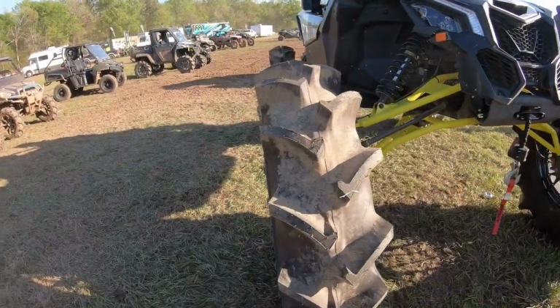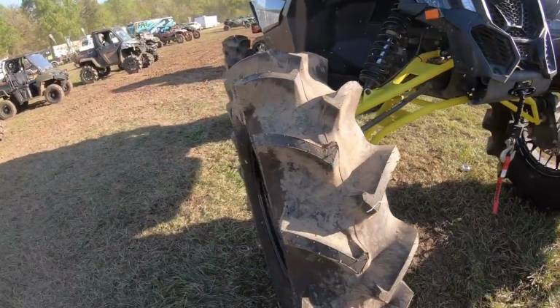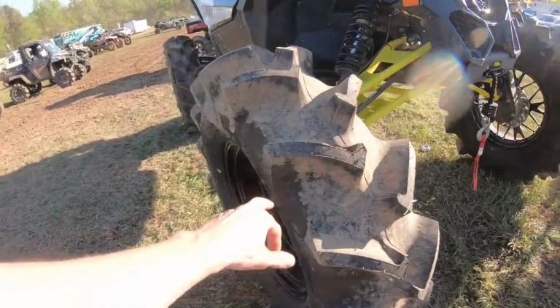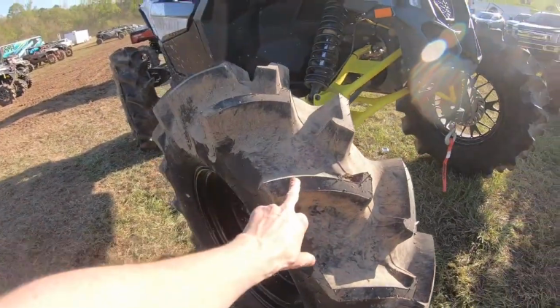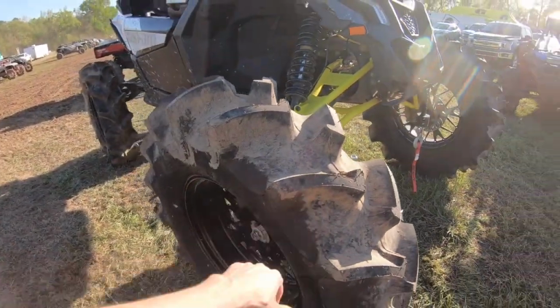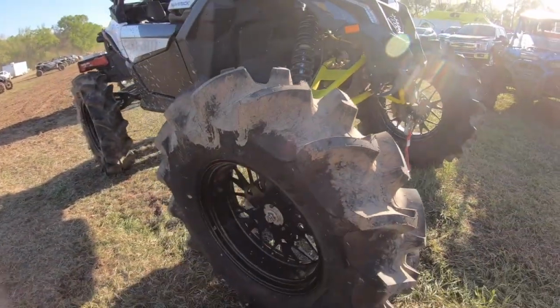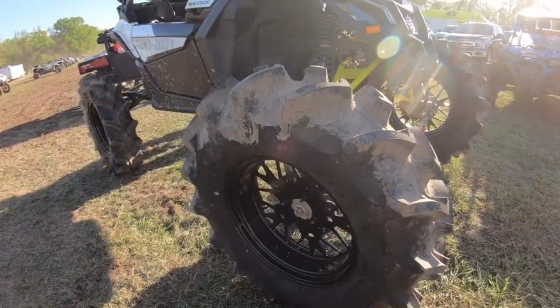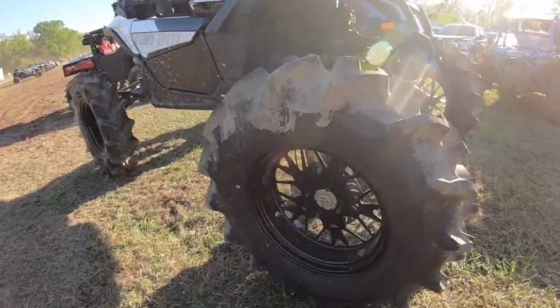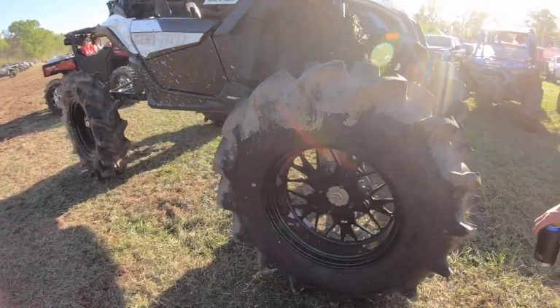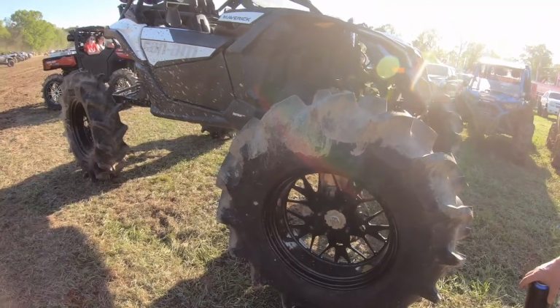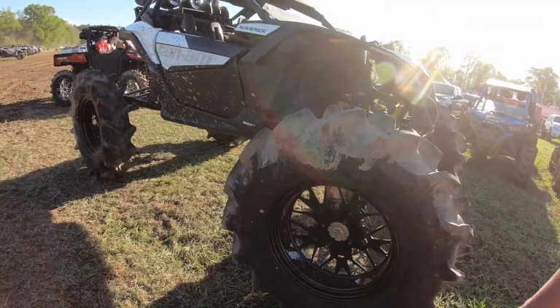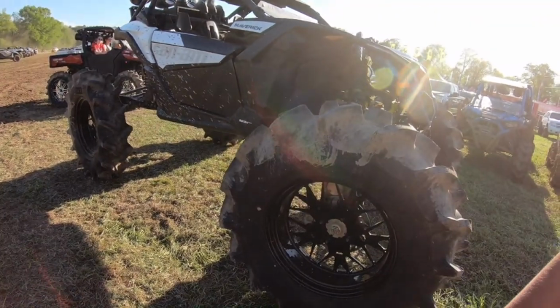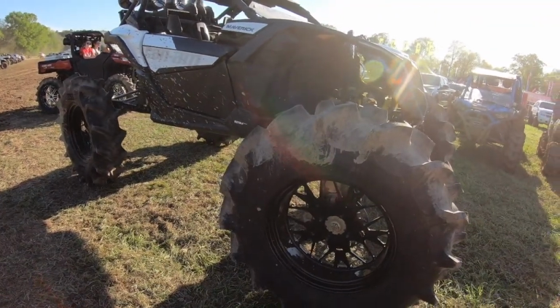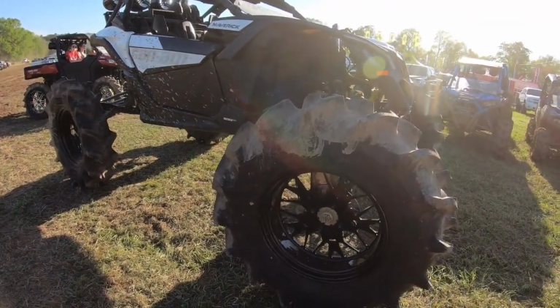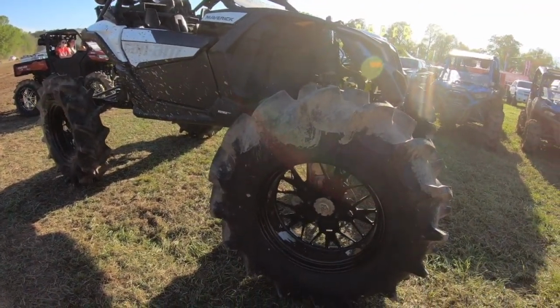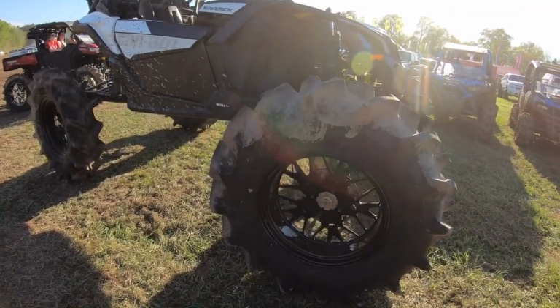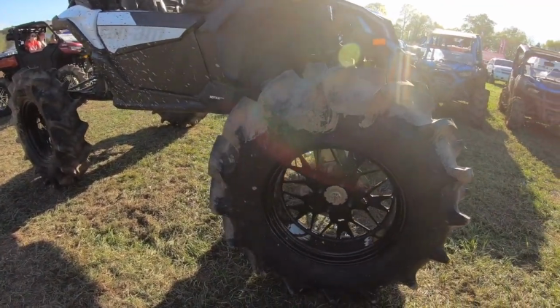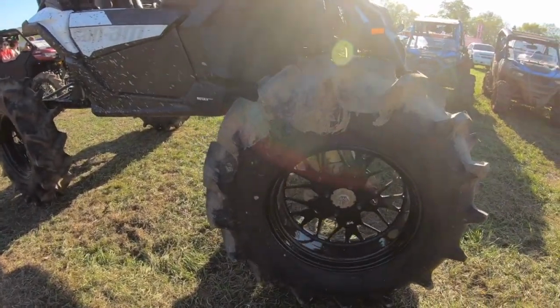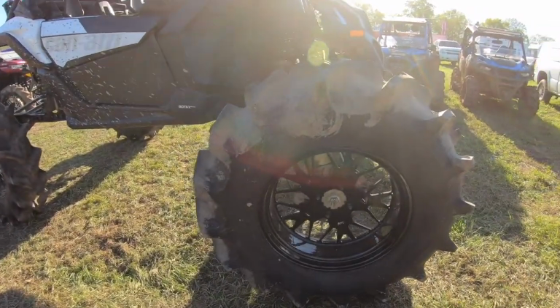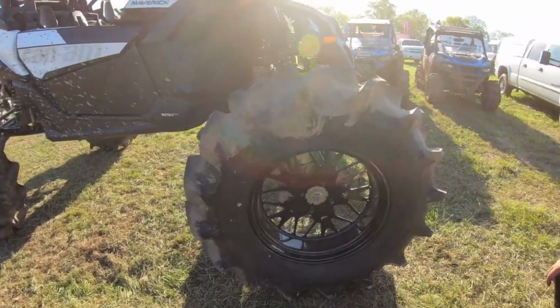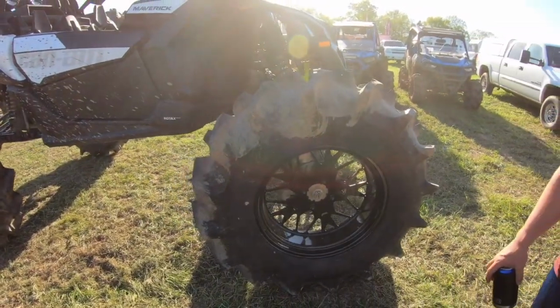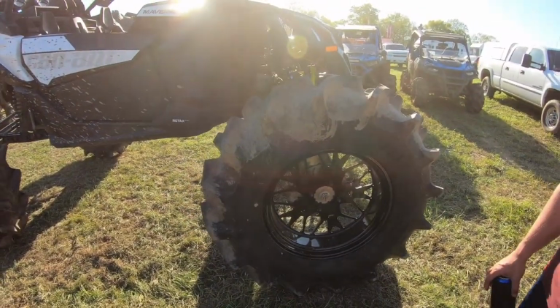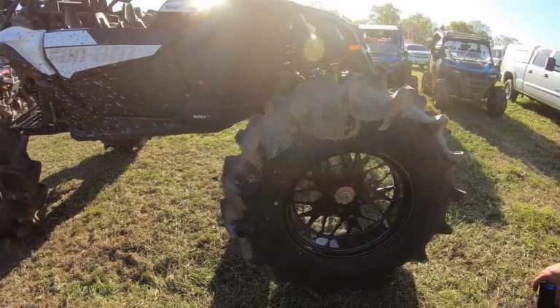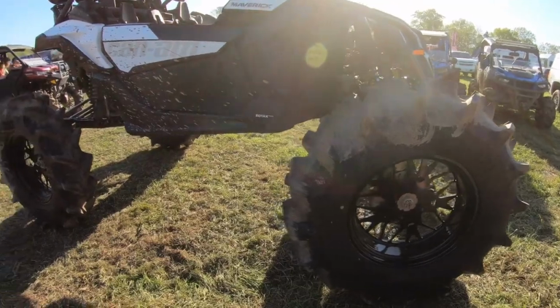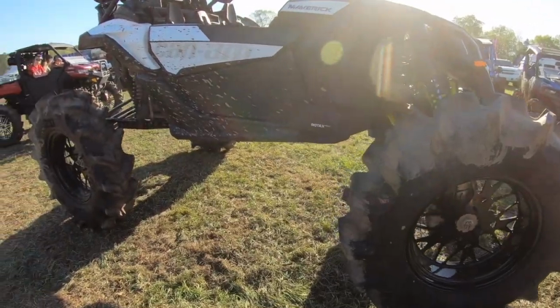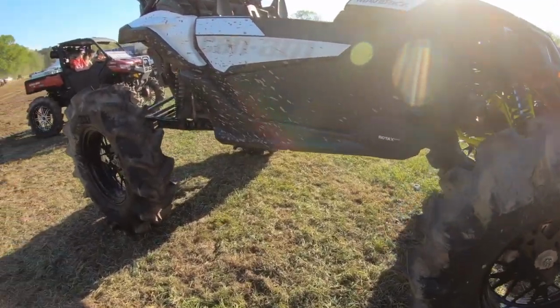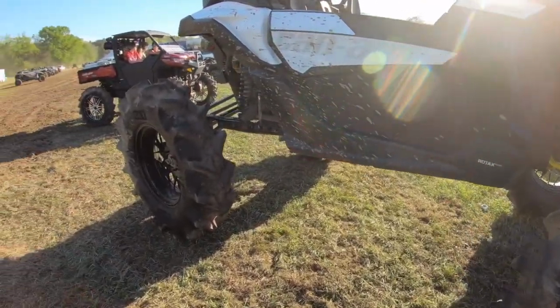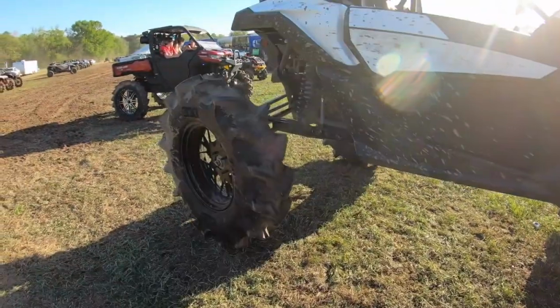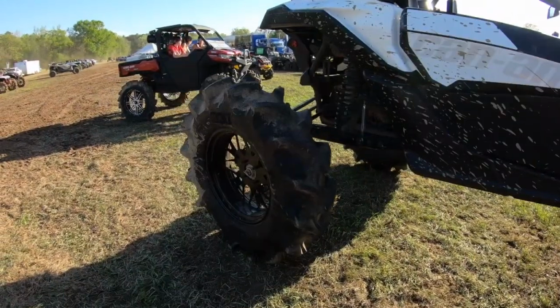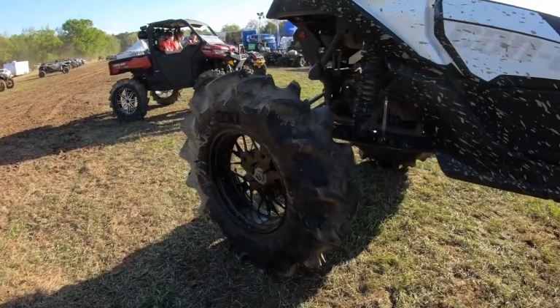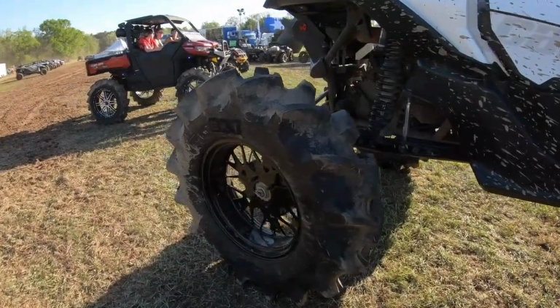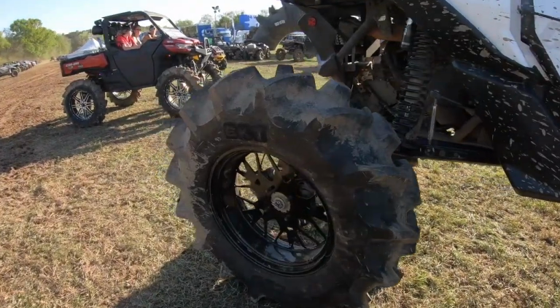Are these Moto Havocs? No — BKTs. Oh, those are the new BKT style, the 273. Deep lug — extra deep lug. This thing's a freaking monster, dude.